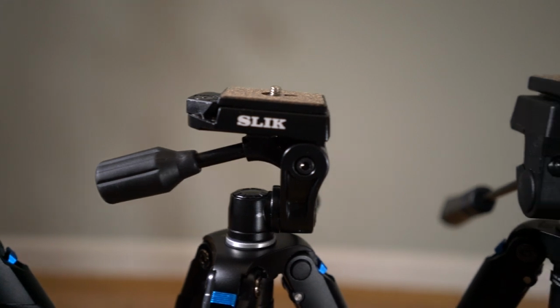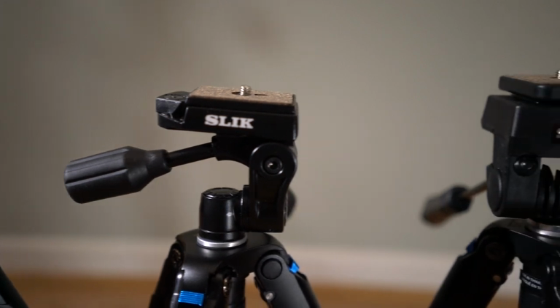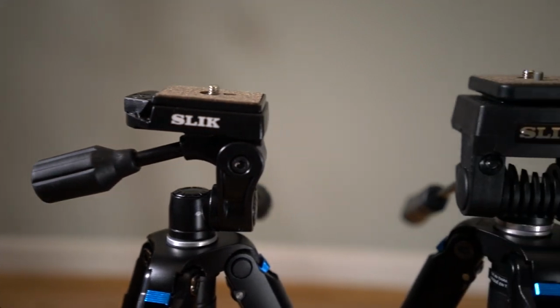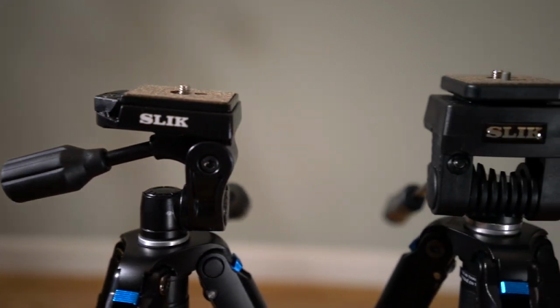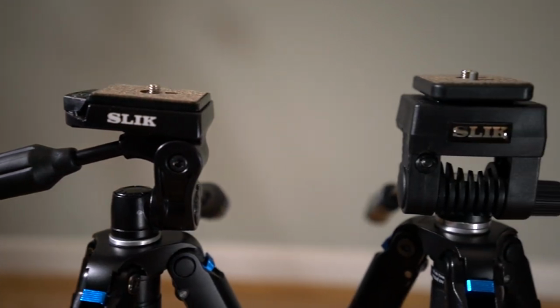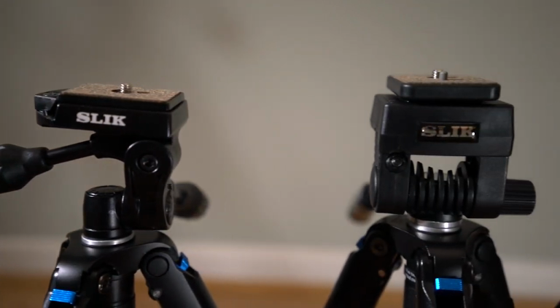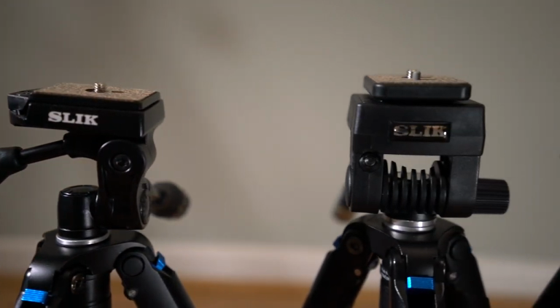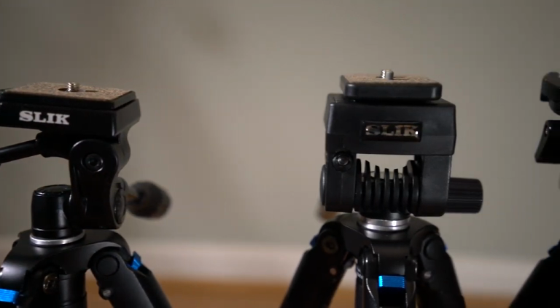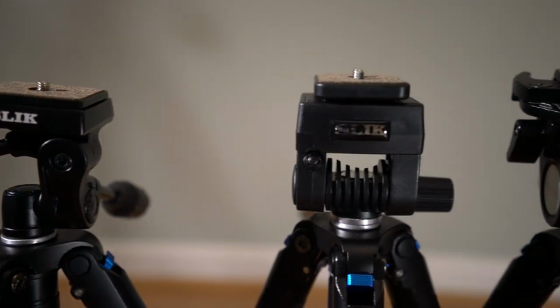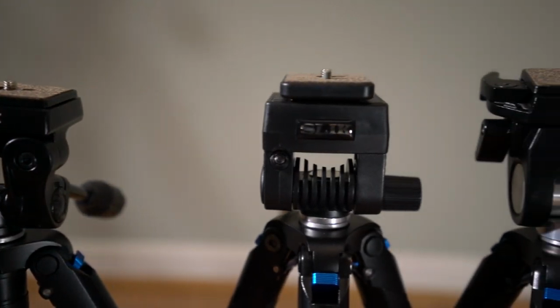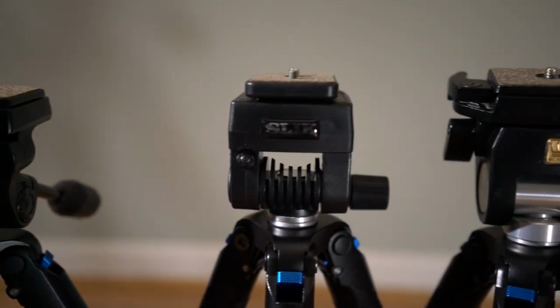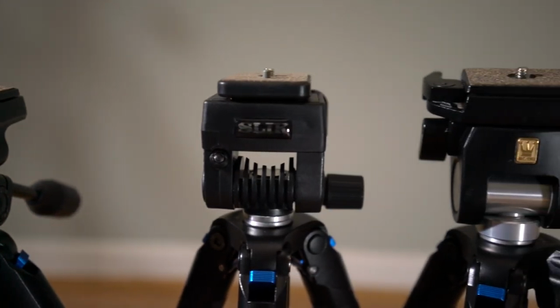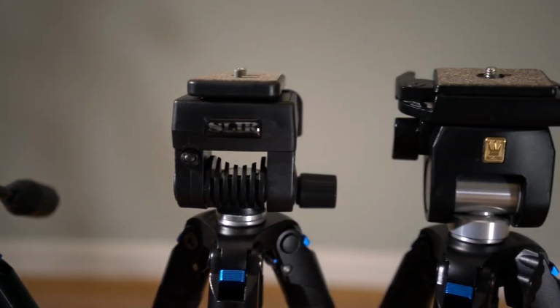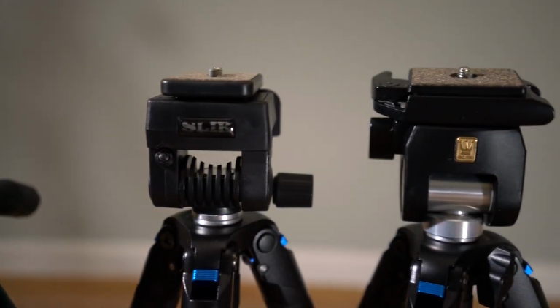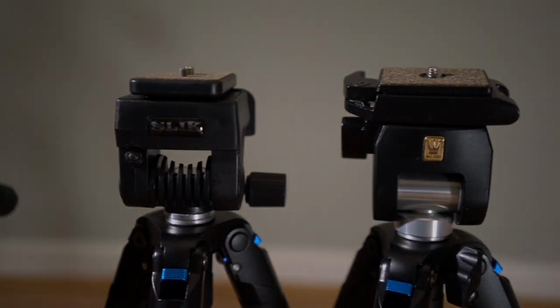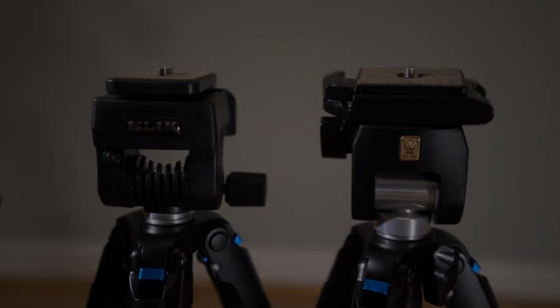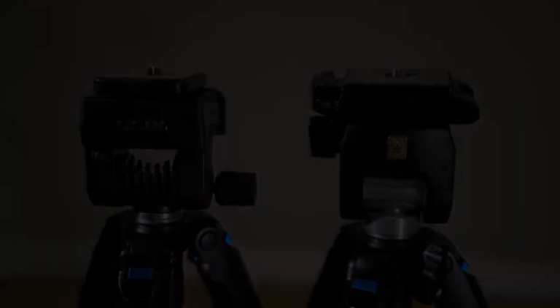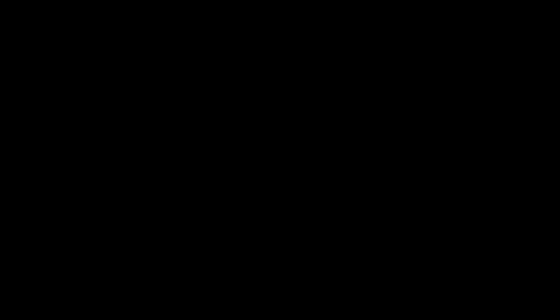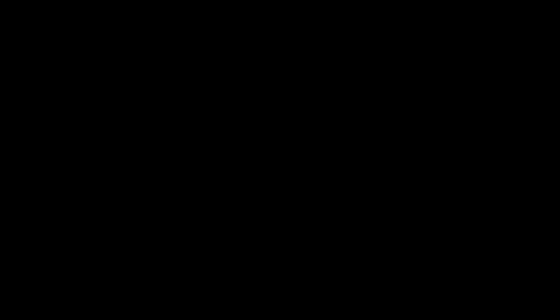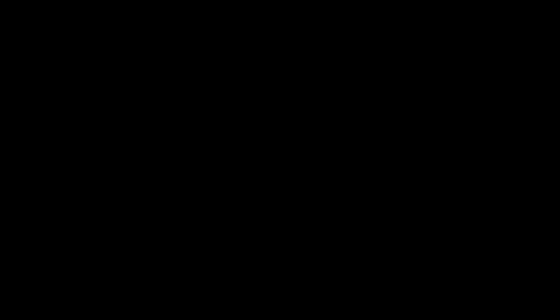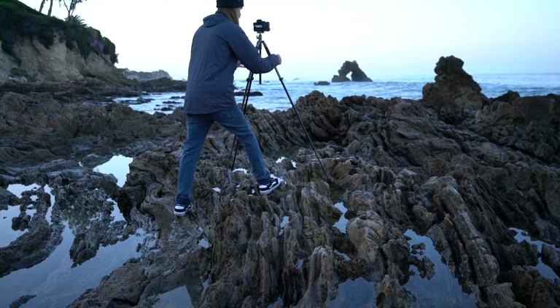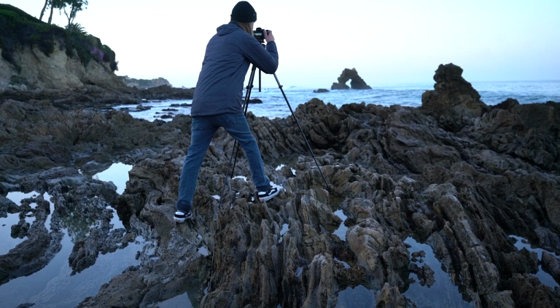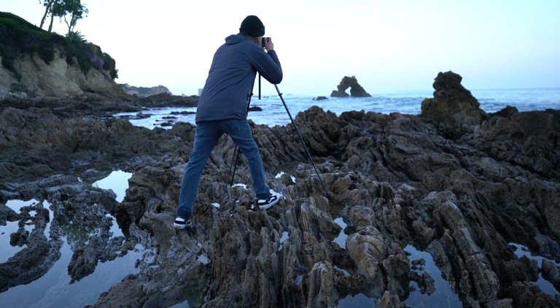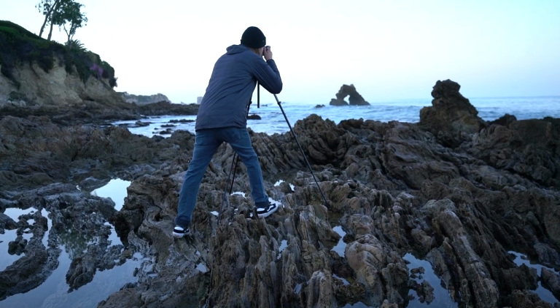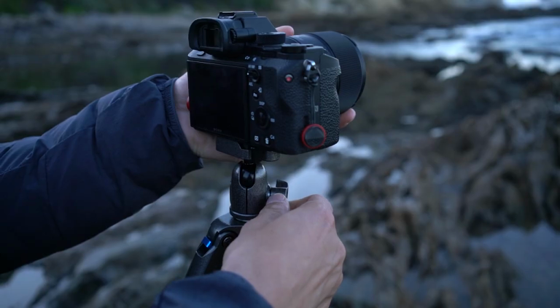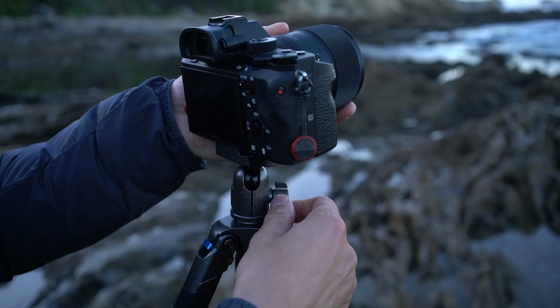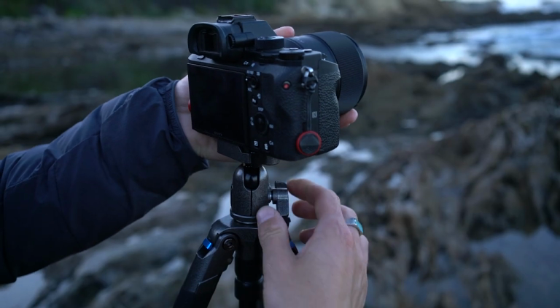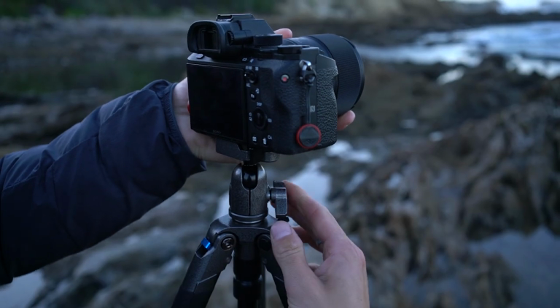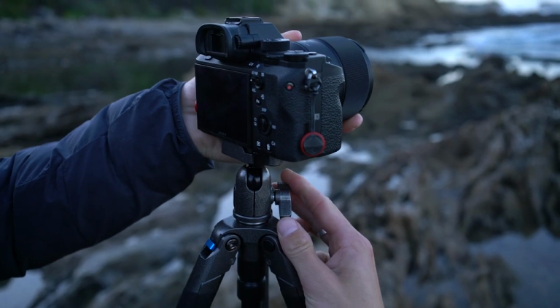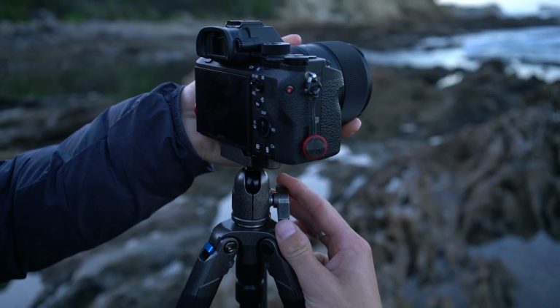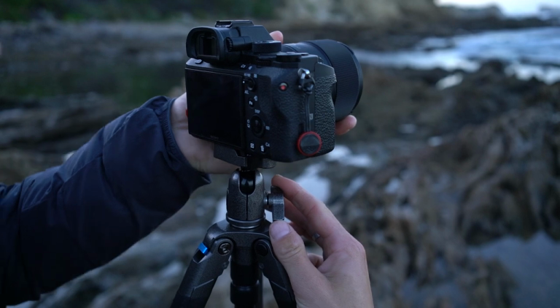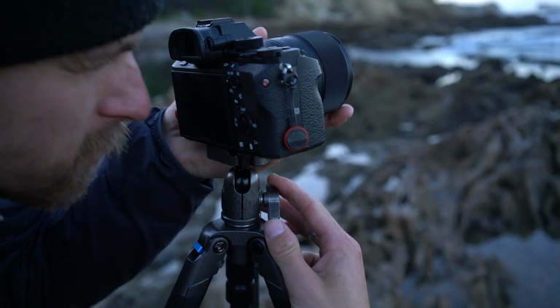These heads are compact but mighty and can support the weight at any angle without drift or slacking. When you're trying to get that perfect shot, every detail and angle matters.